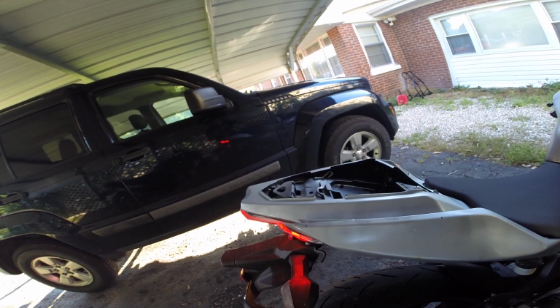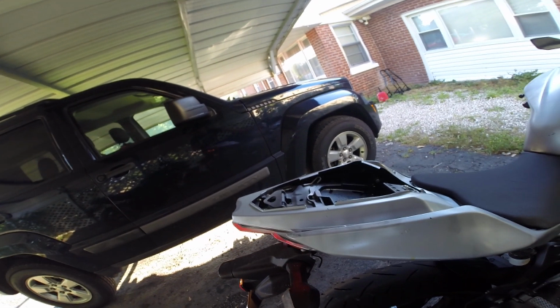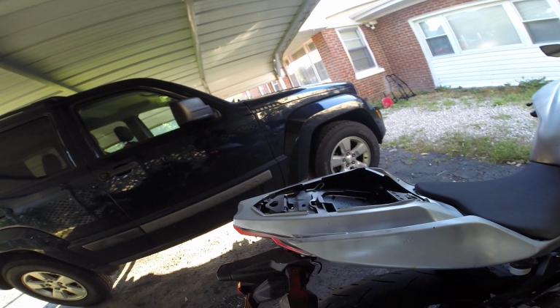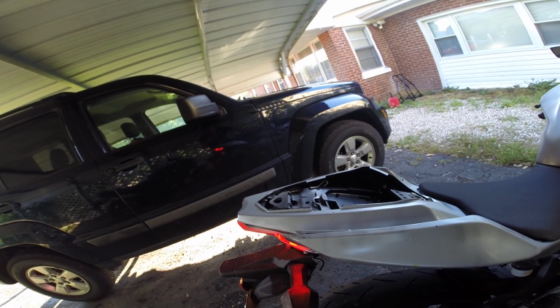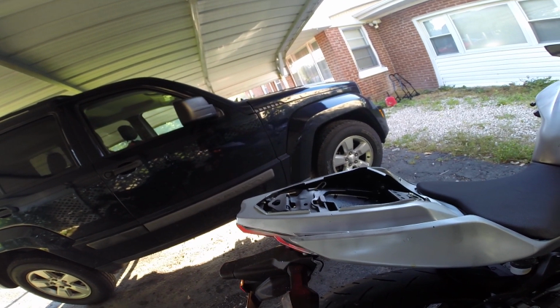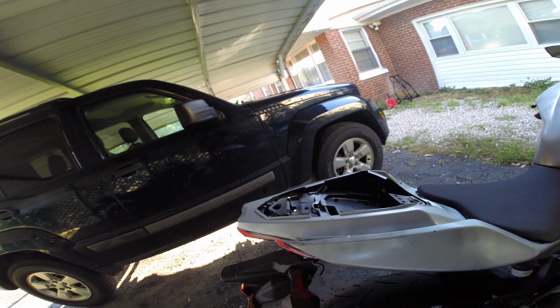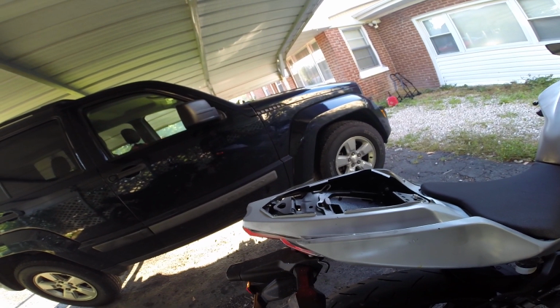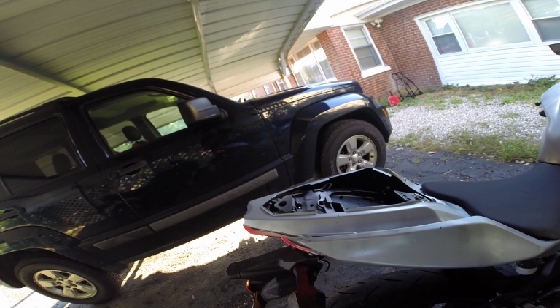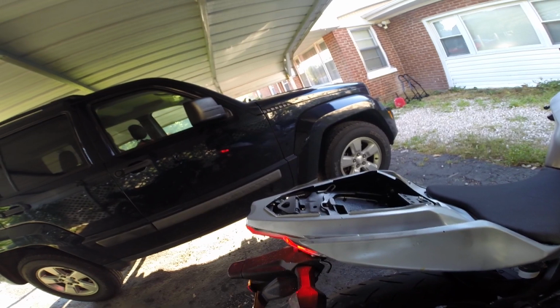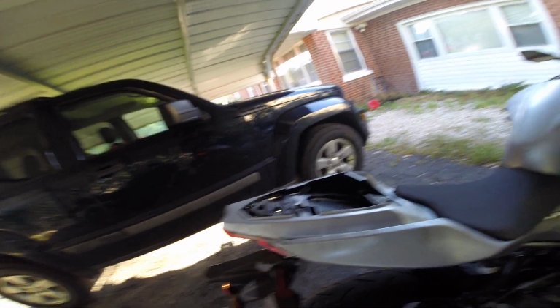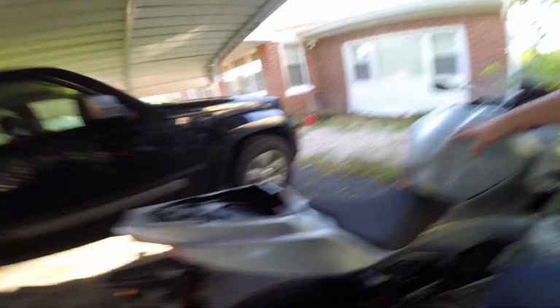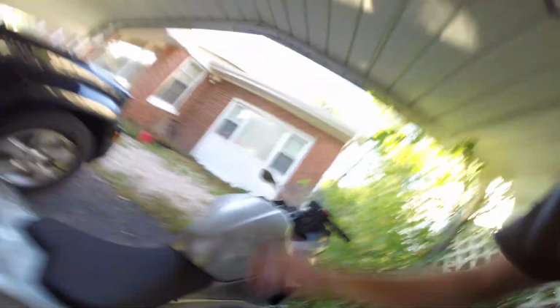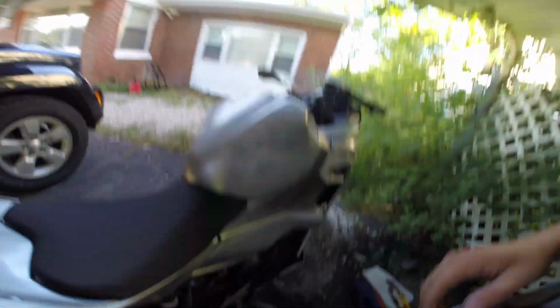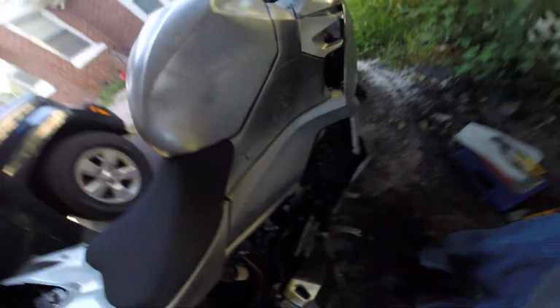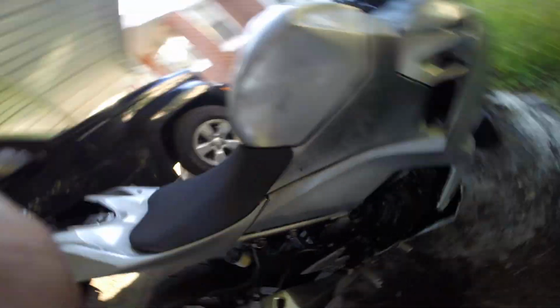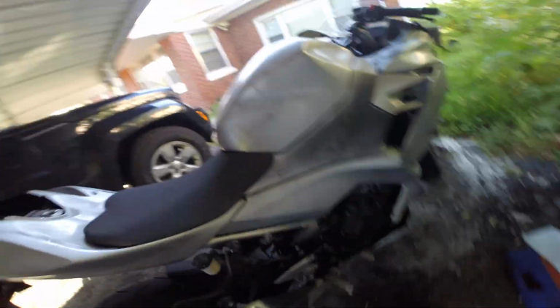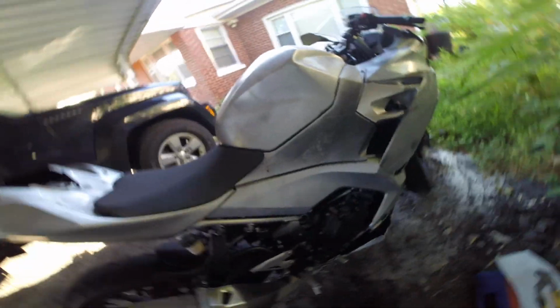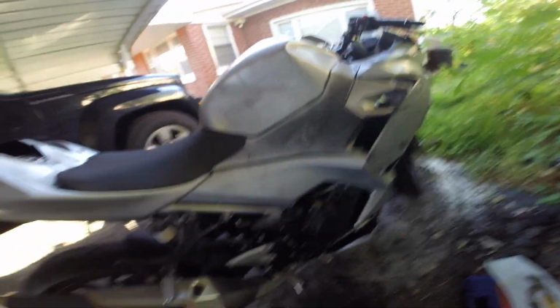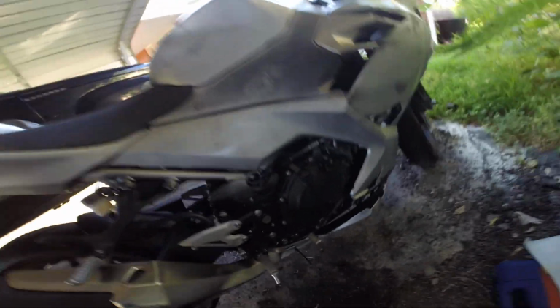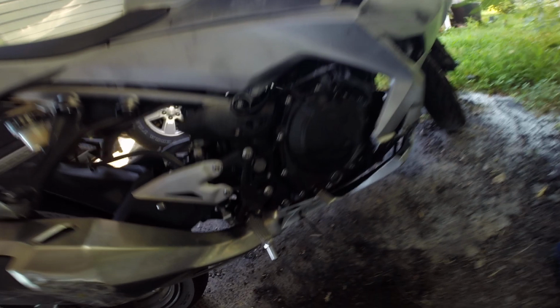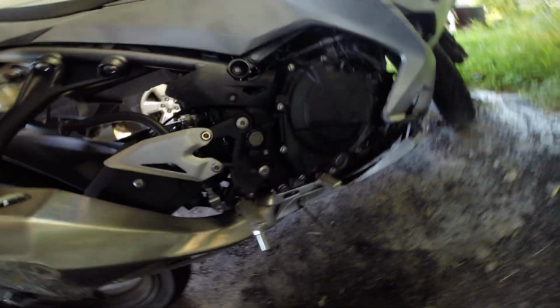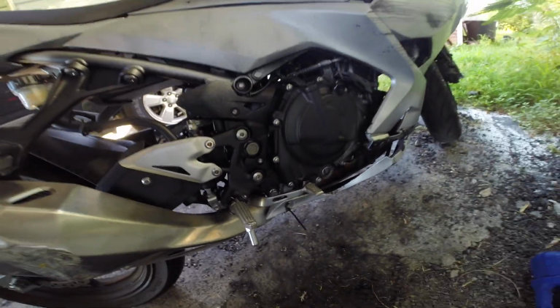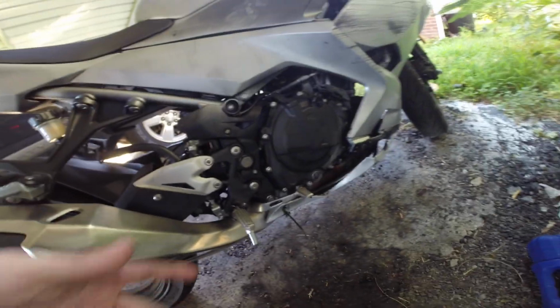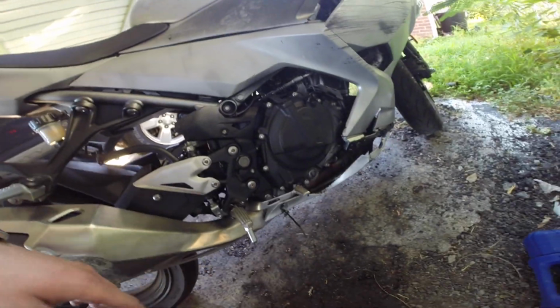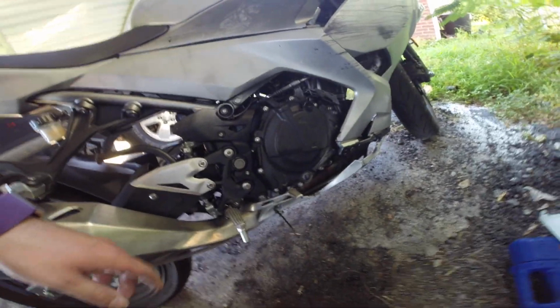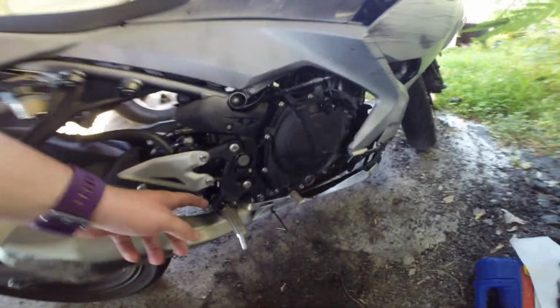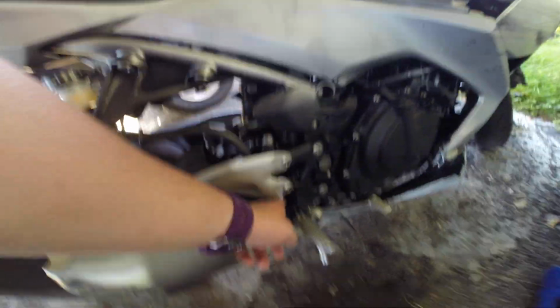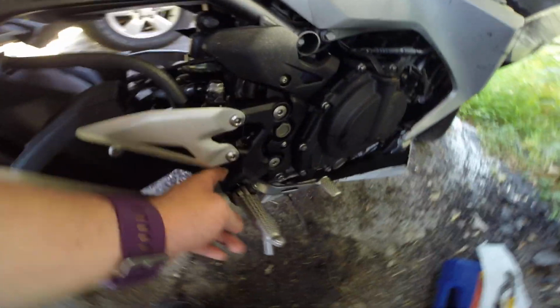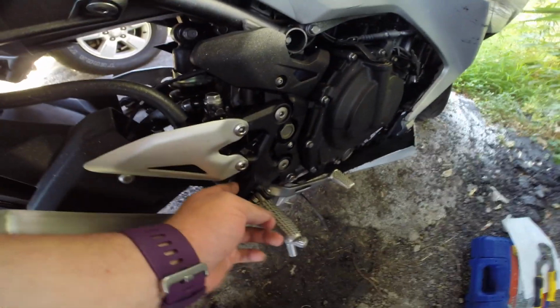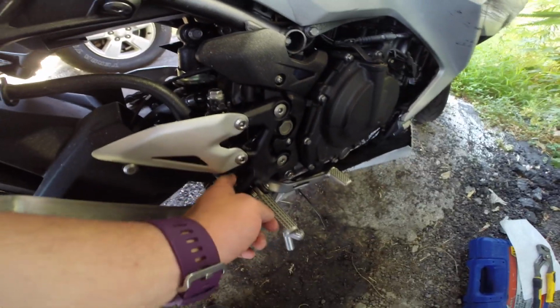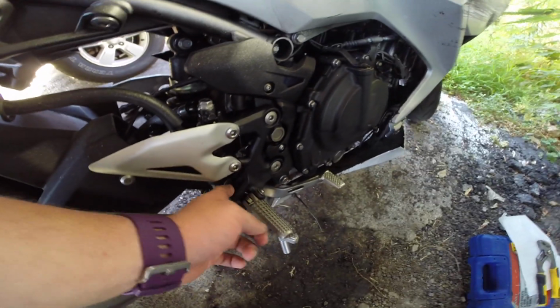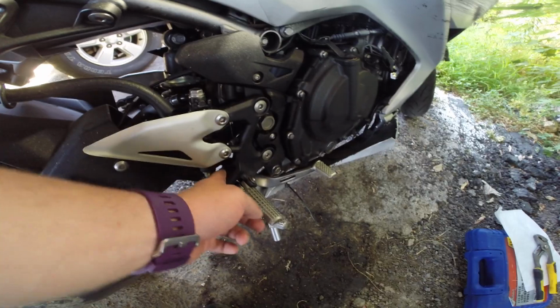I'm not like mashing the brake down, but I can also rest my foot on there if I want. That's how I like my brake. If you guys have any questions, drop them in the comments. There's a washer on the back side of here, so make sure not to lose that.